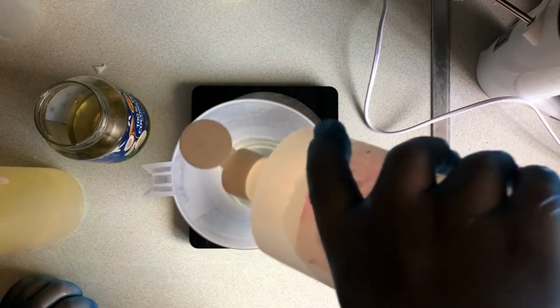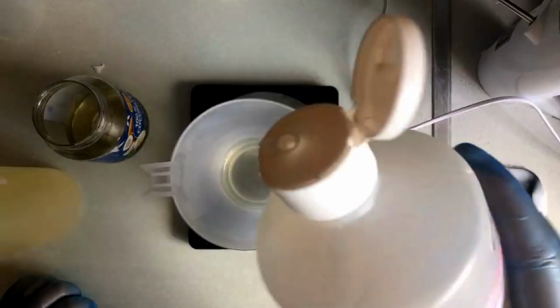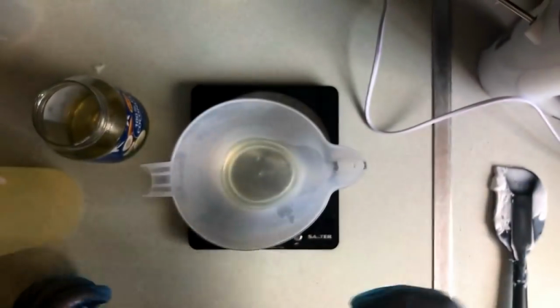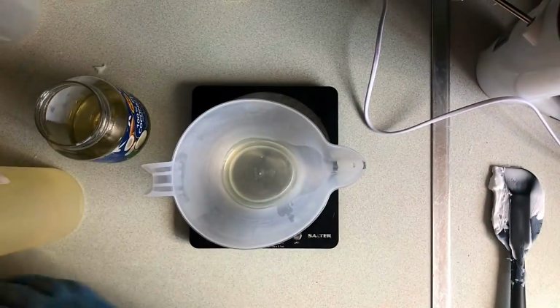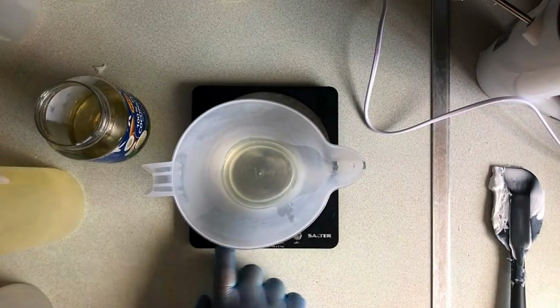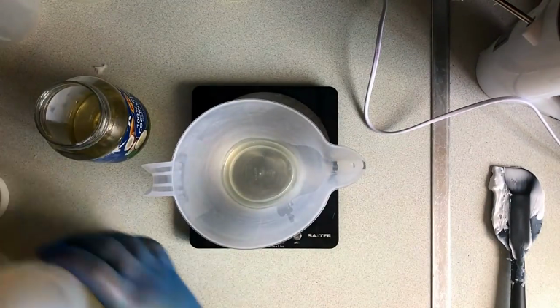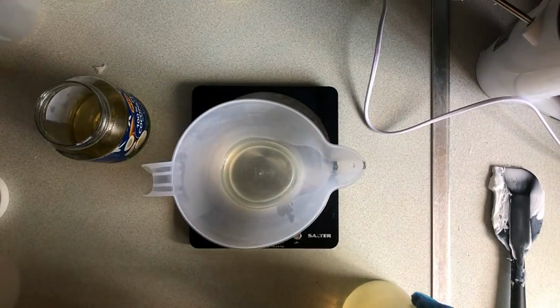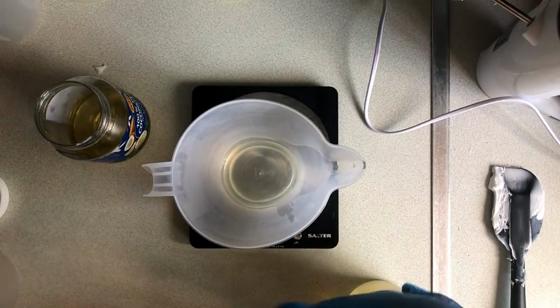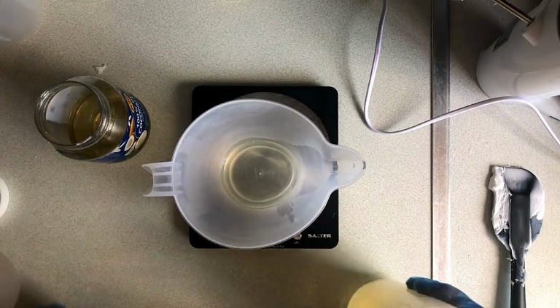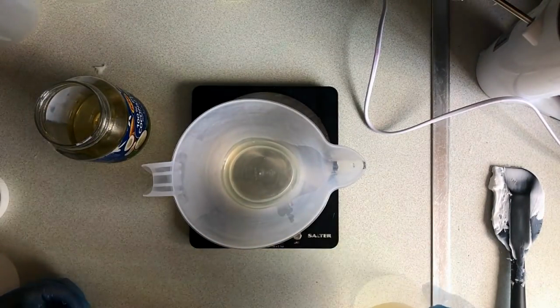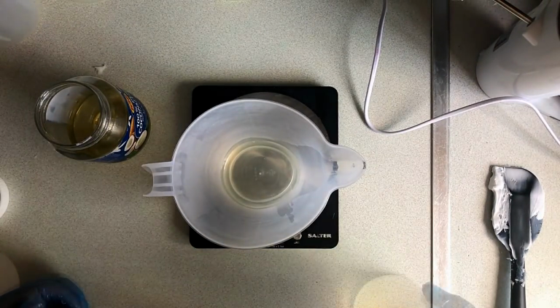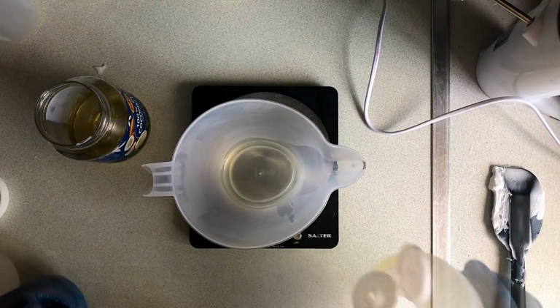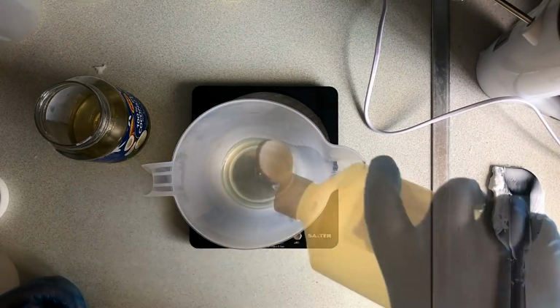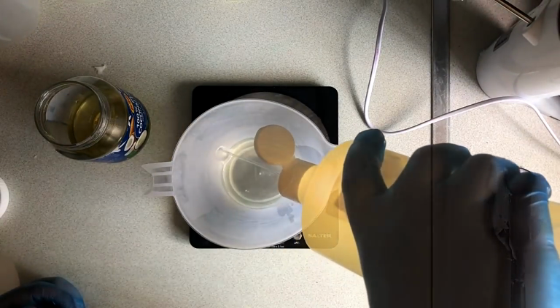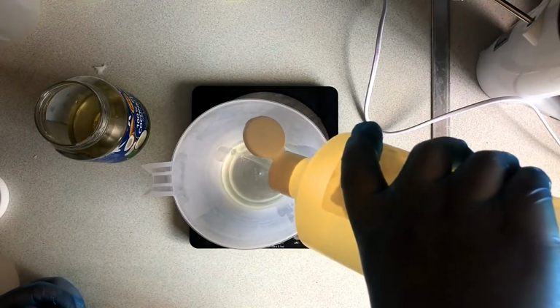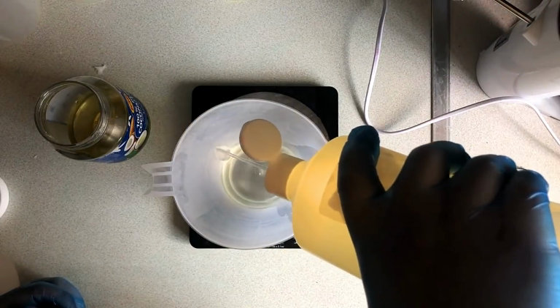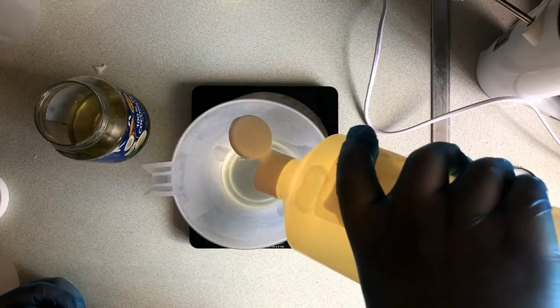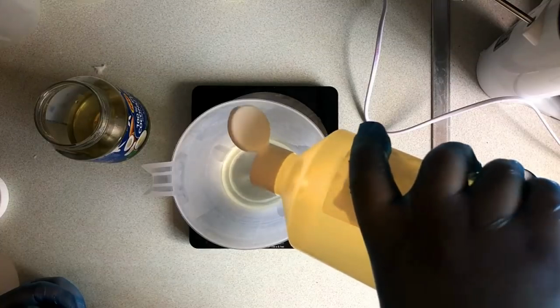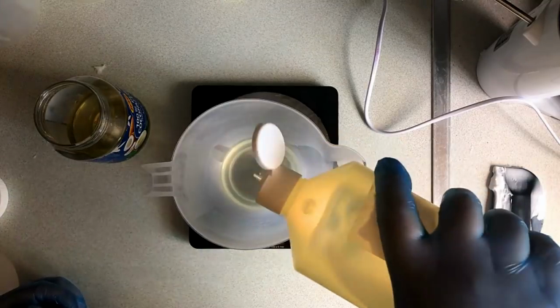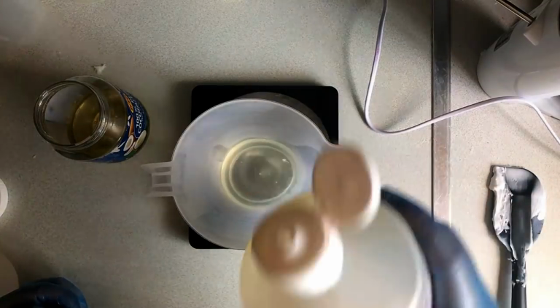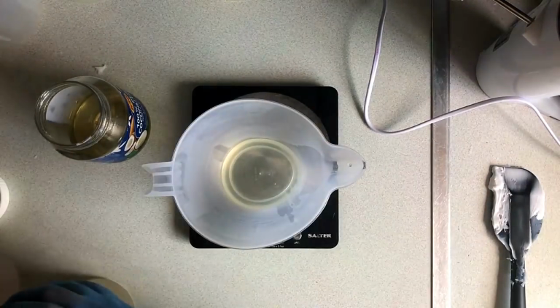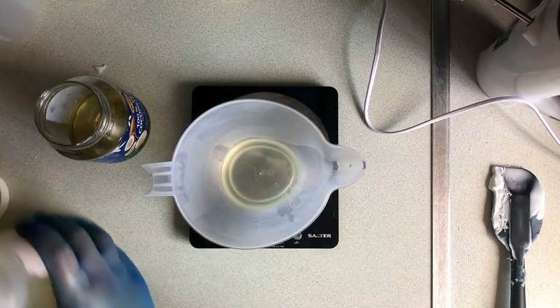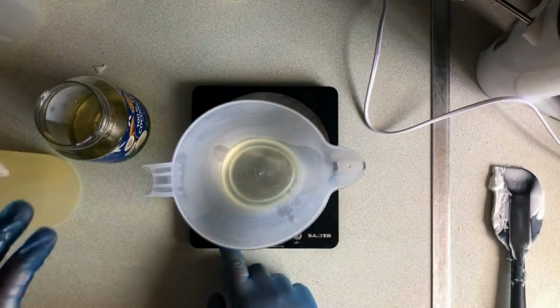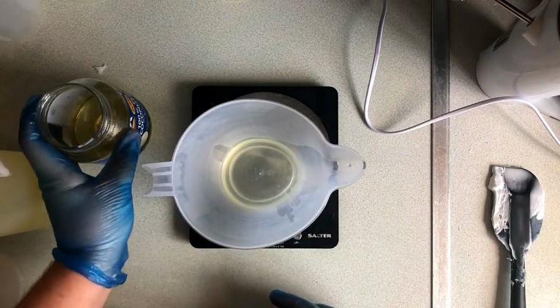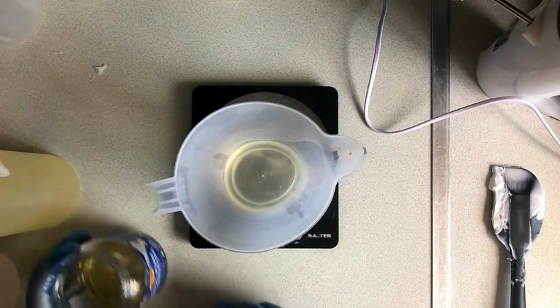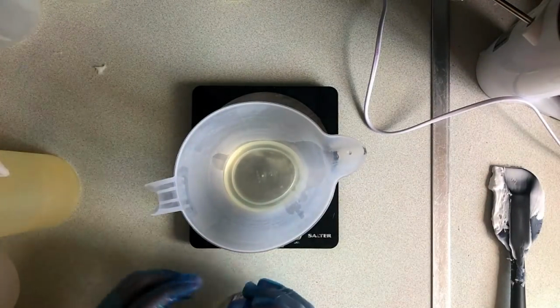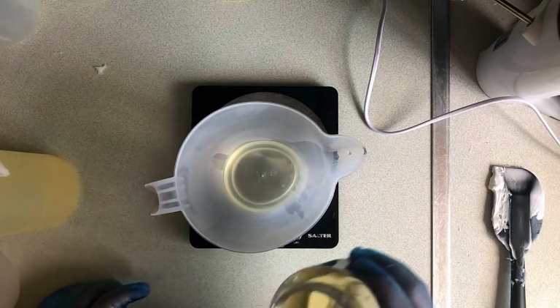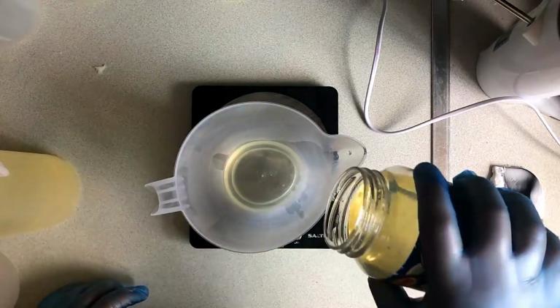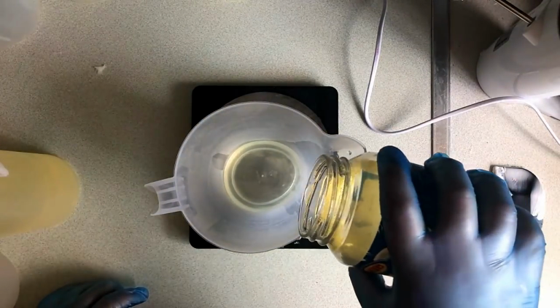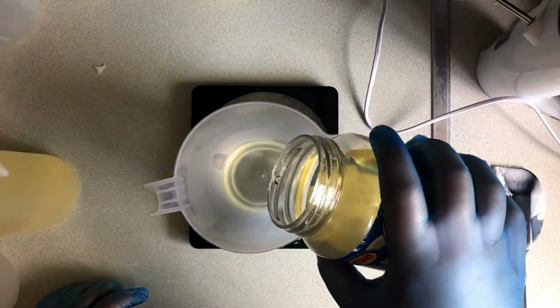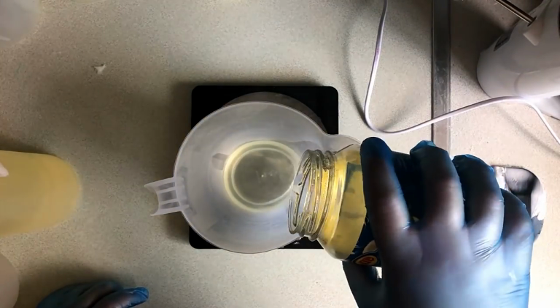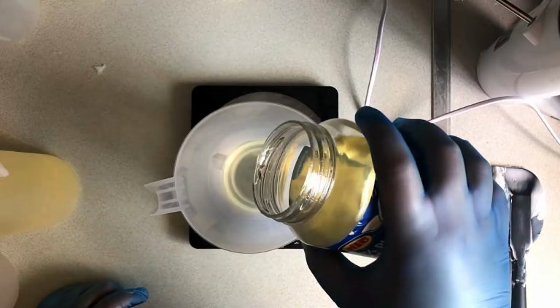You'll find with different fragrance oils that they can affect the whip soap in different ways — some make it really runny, some make it really stiff. It's just about testing your fragrance oil with the whip soap base.